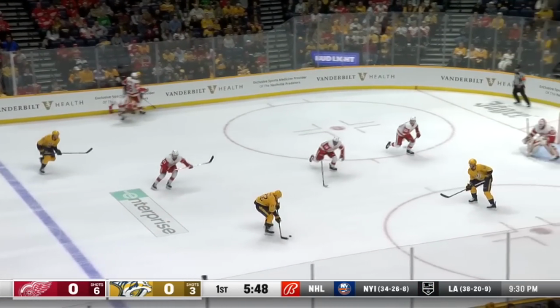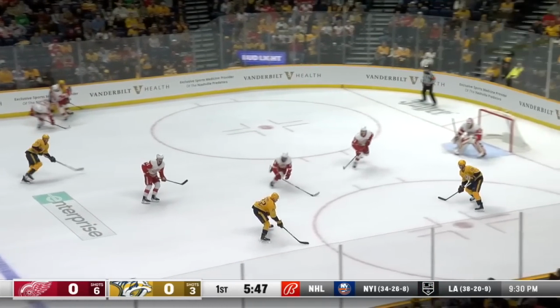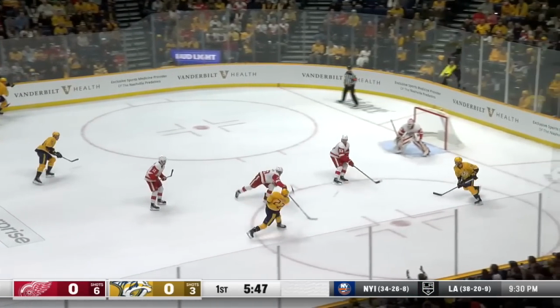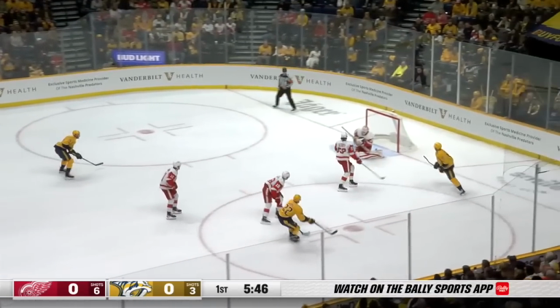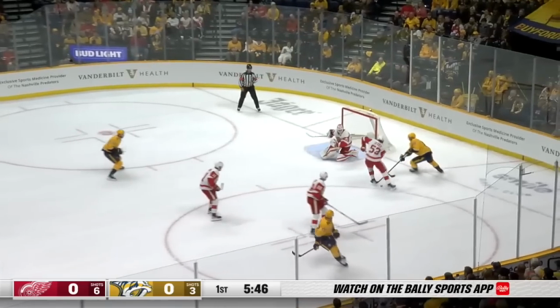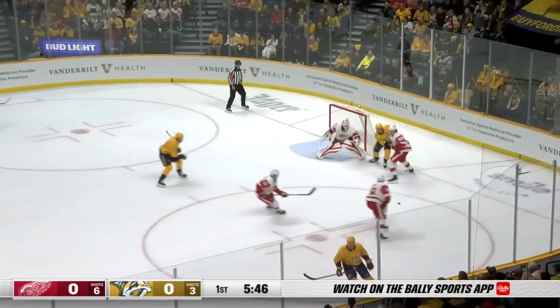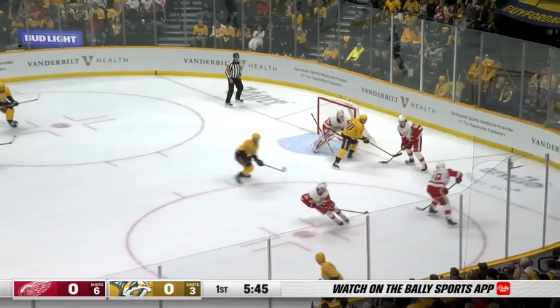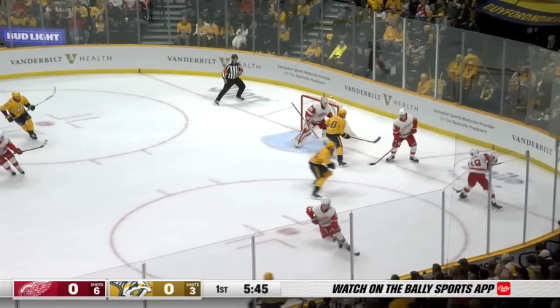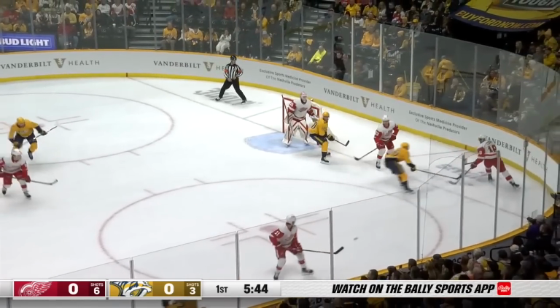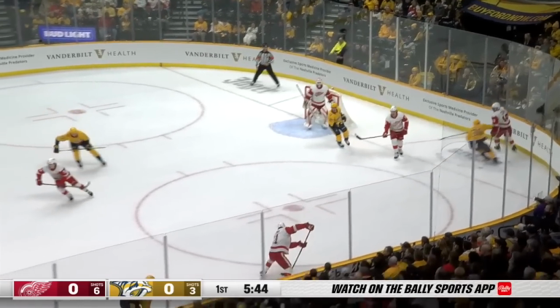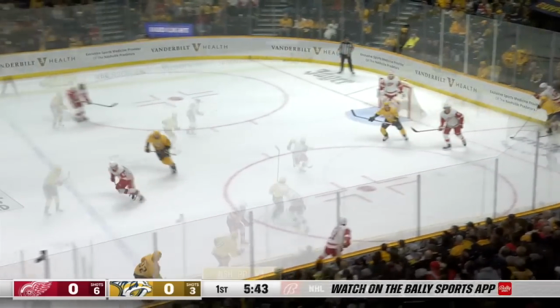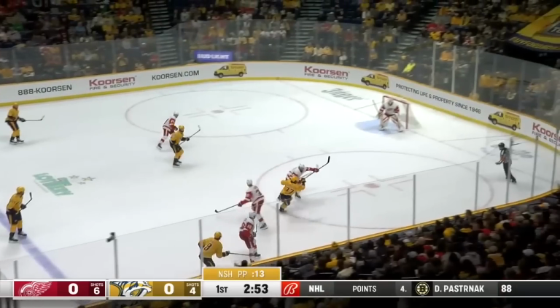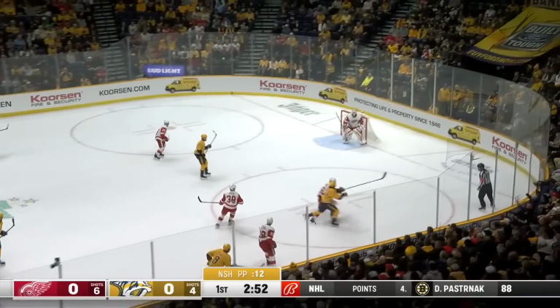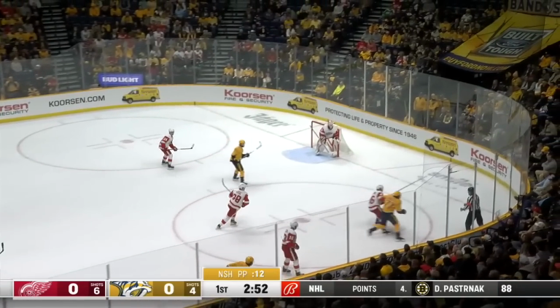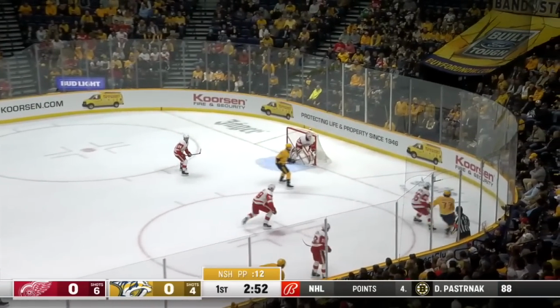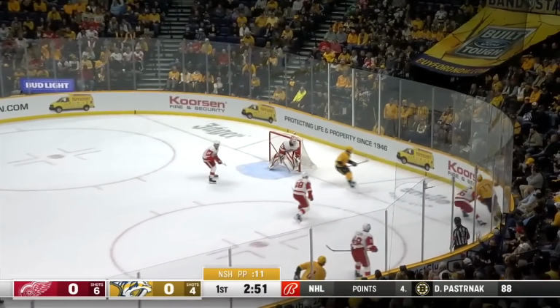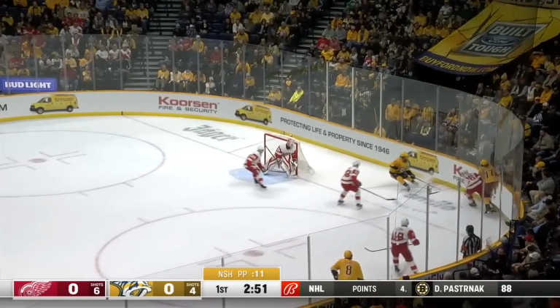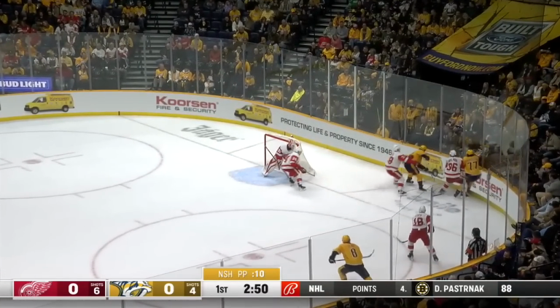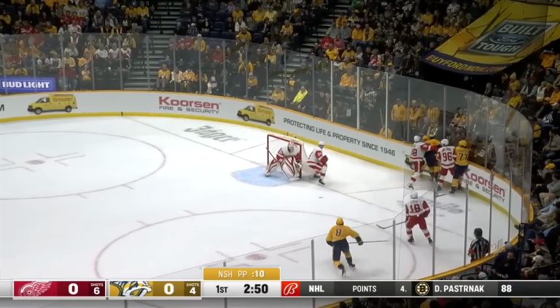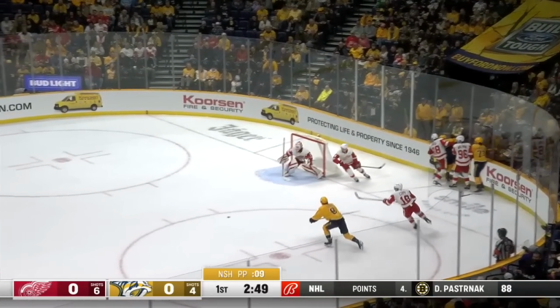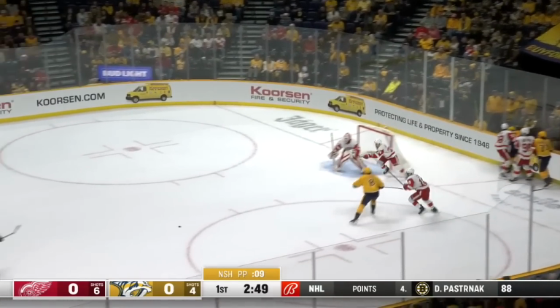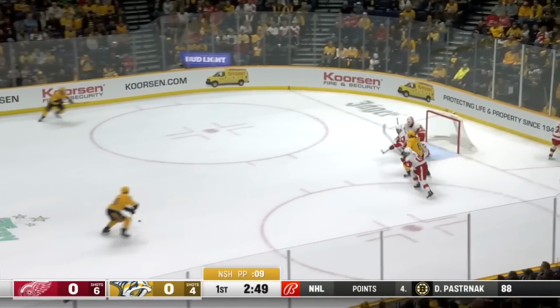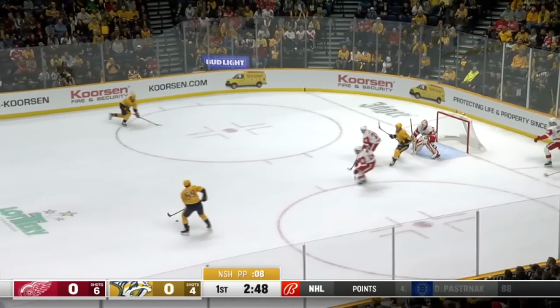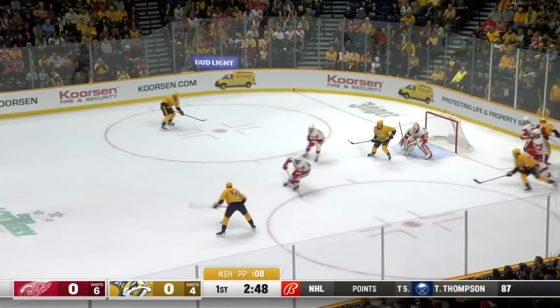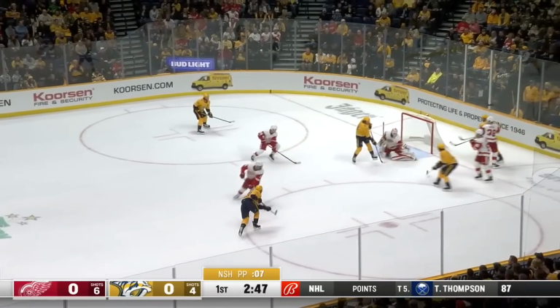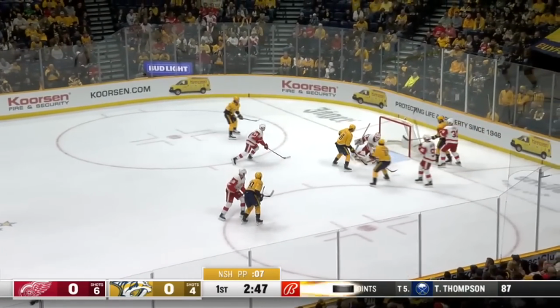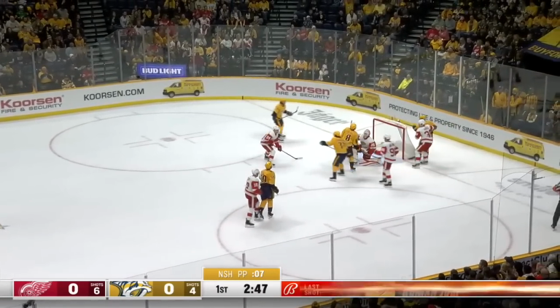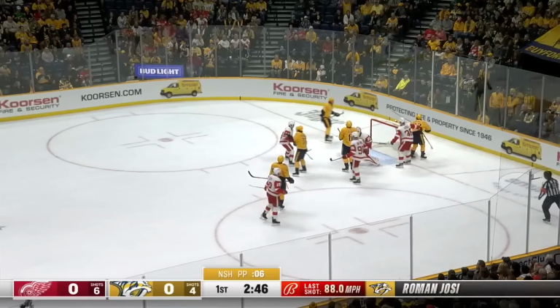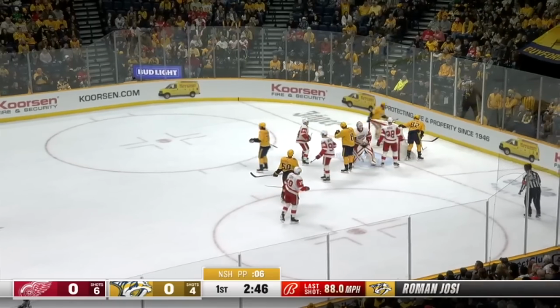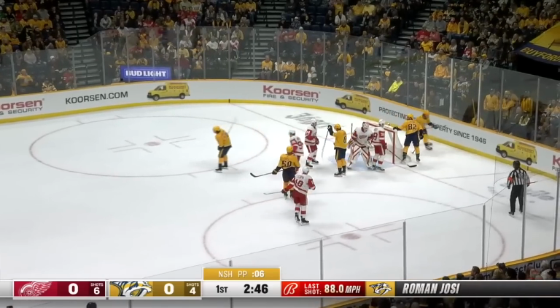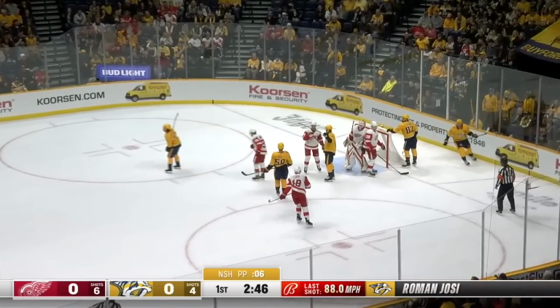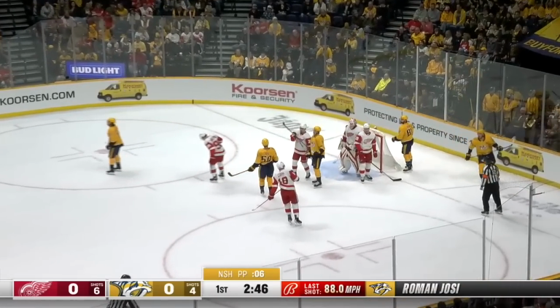Tron came up with a steal. Barry shoots — saved! And the rebound just got past. This one fed up the slack. Dossi waits for it — hammers one! Save made by Husso.